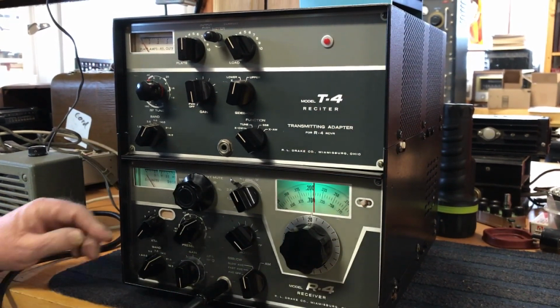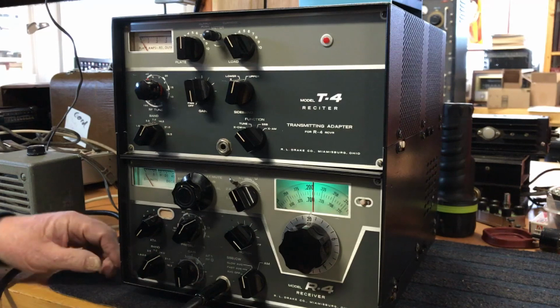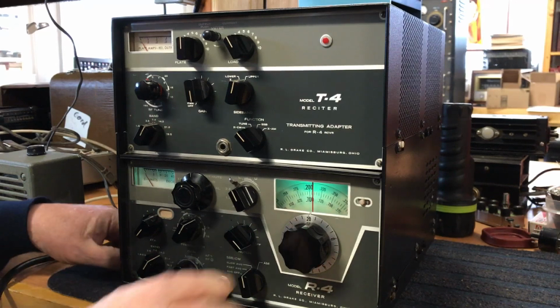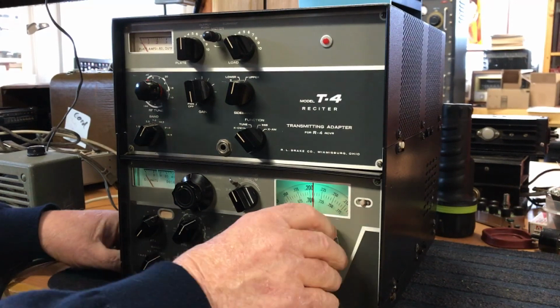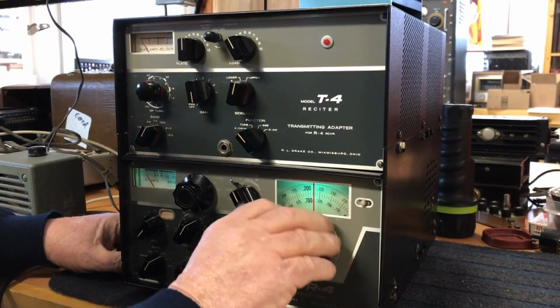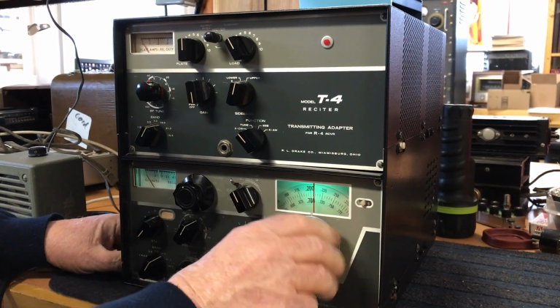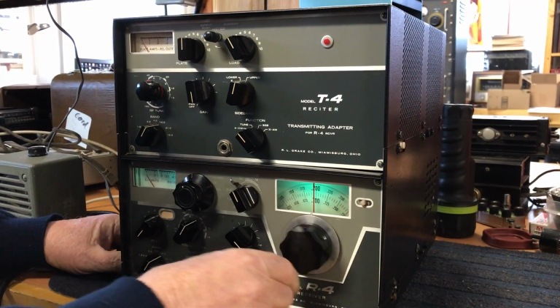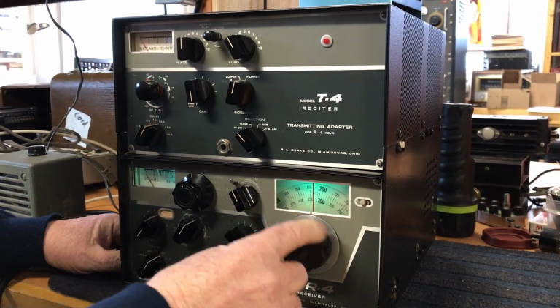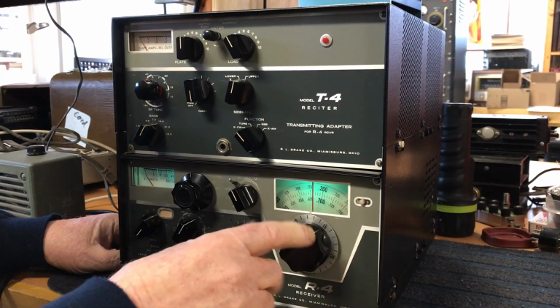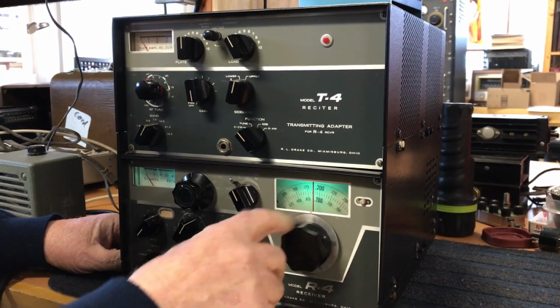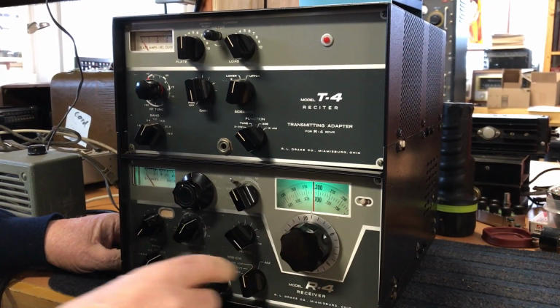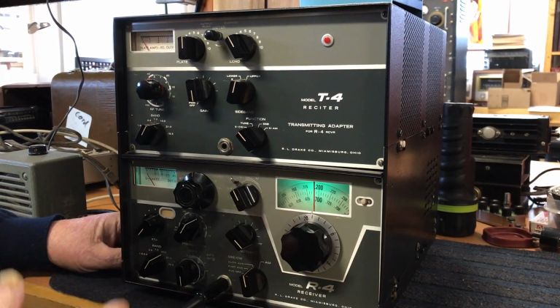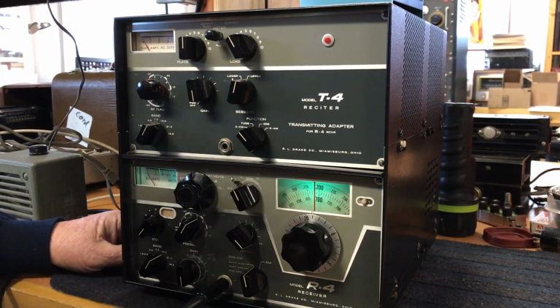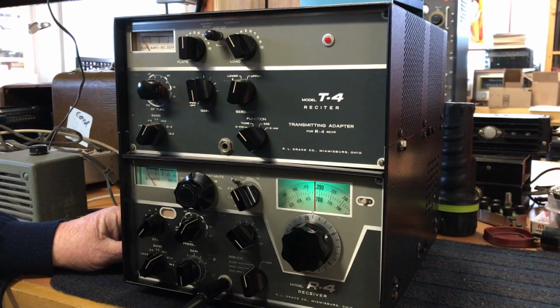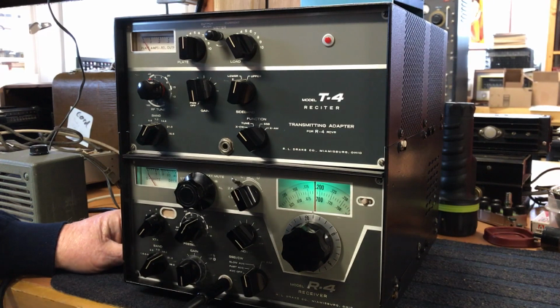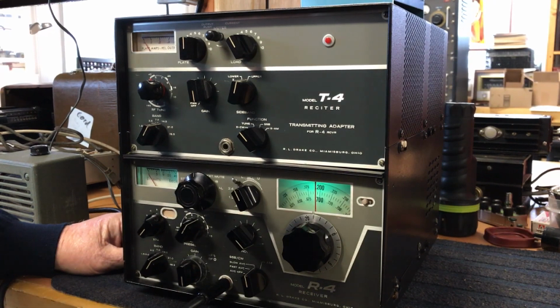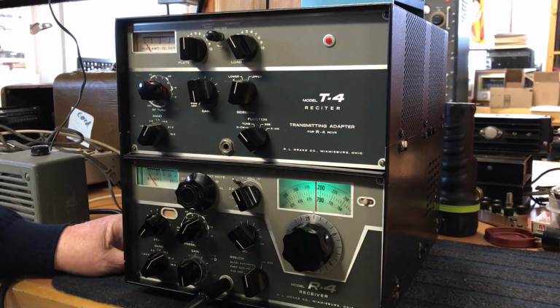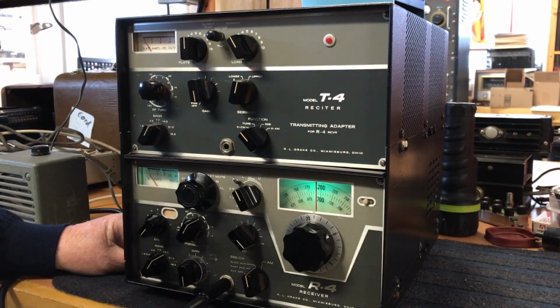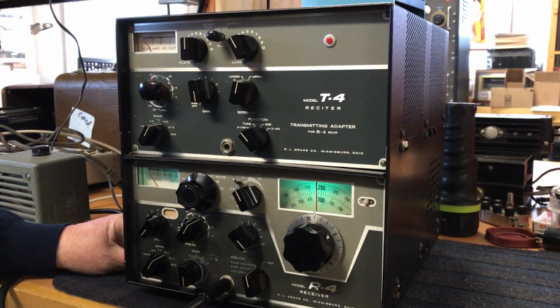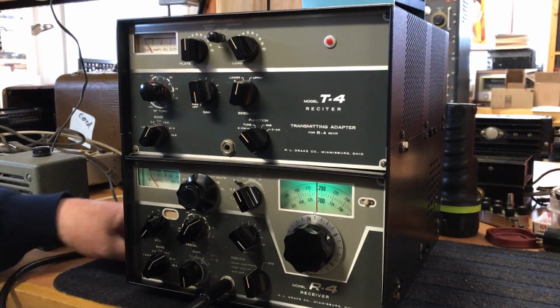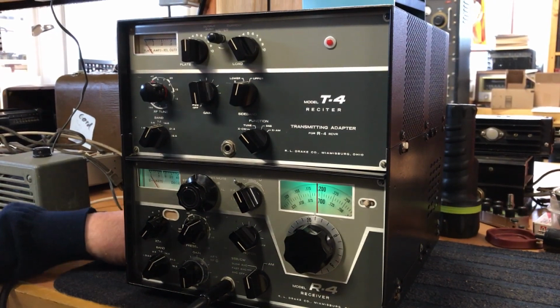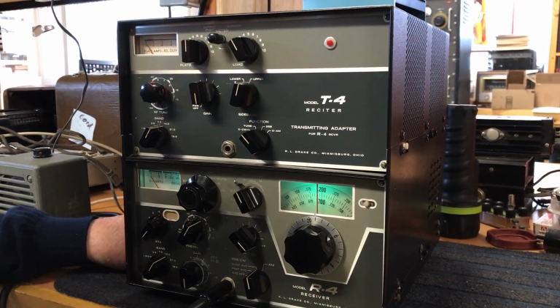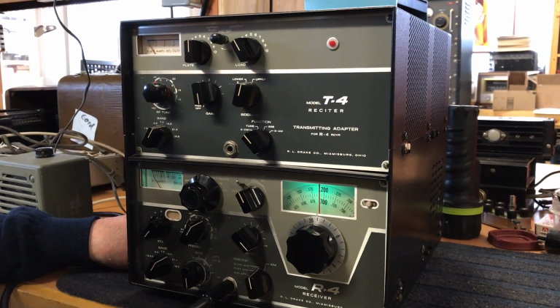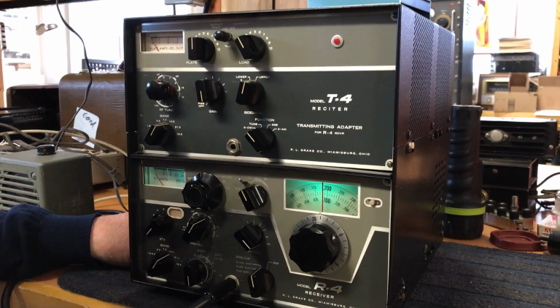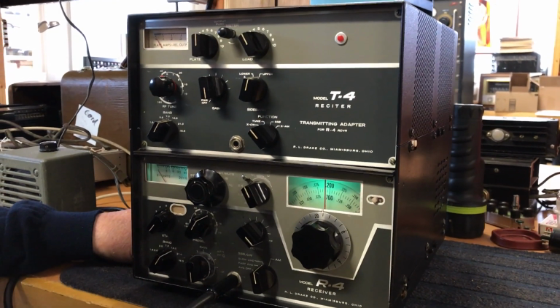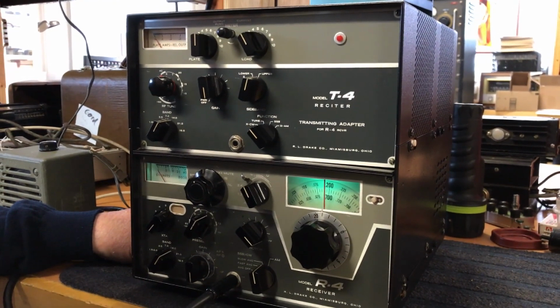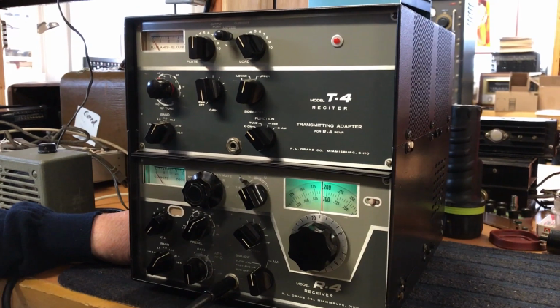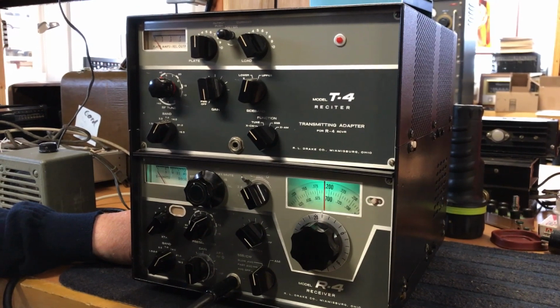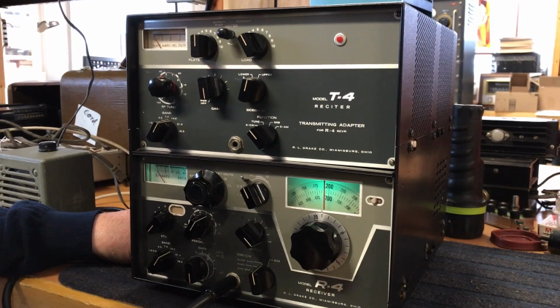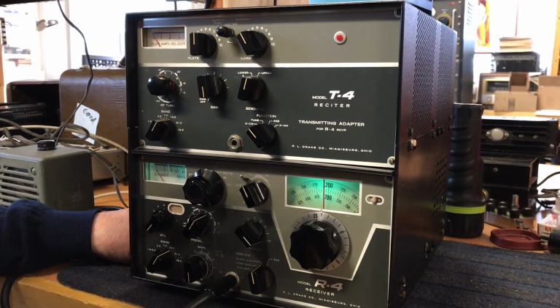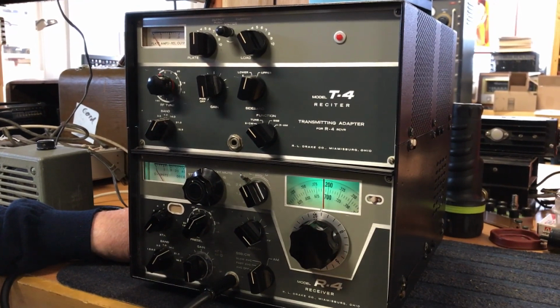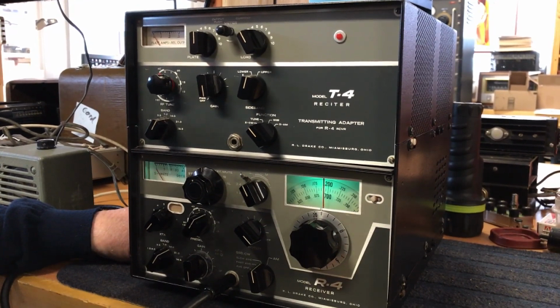The receiver, as you can see, is working. There's not much going on this morning — we're in Michigan — and the receiver could use an alignment.